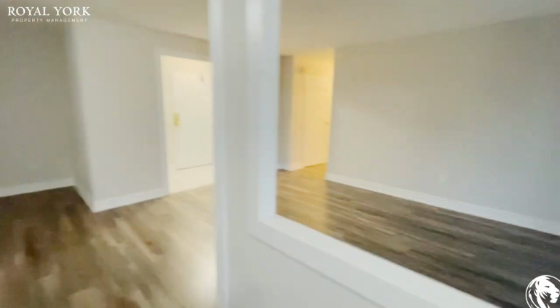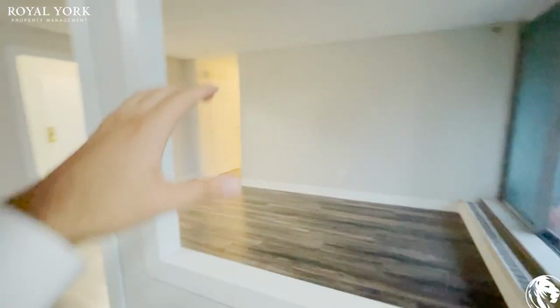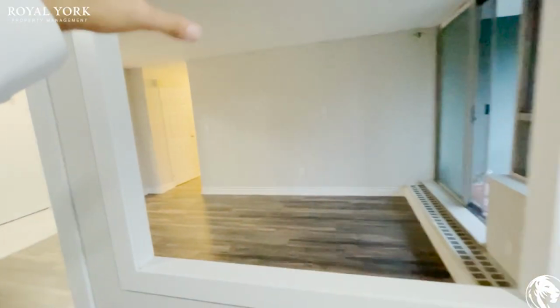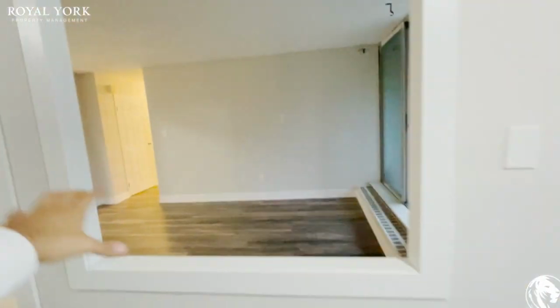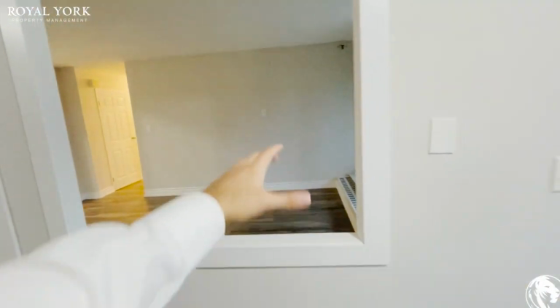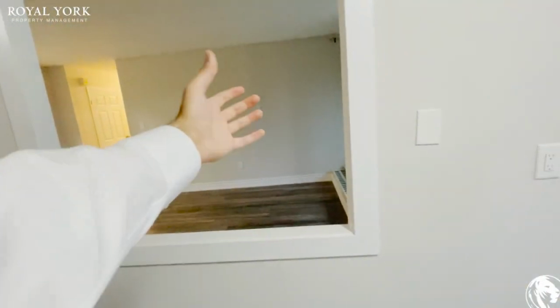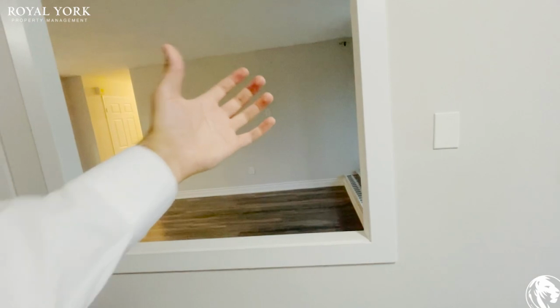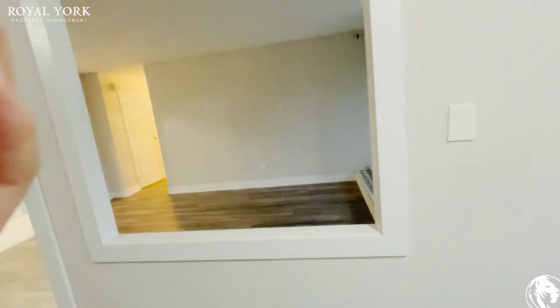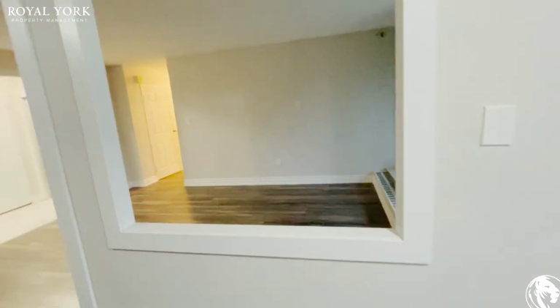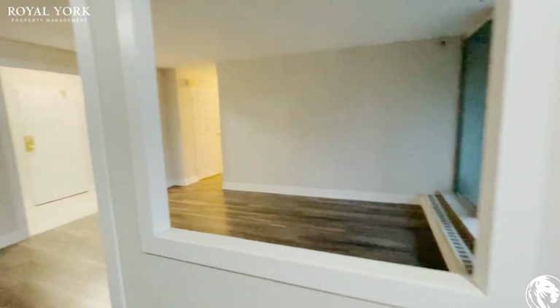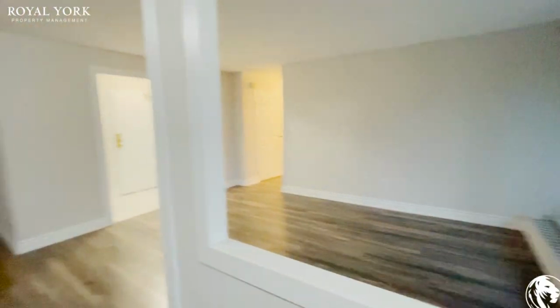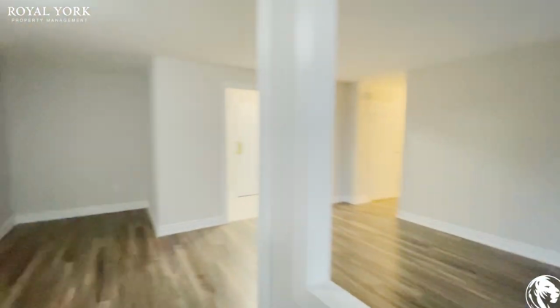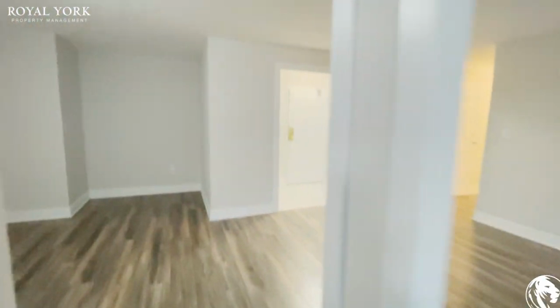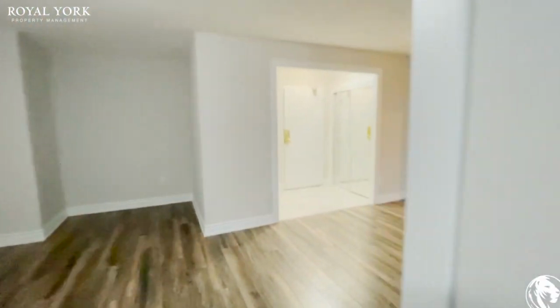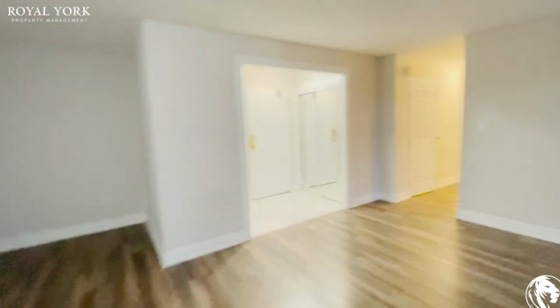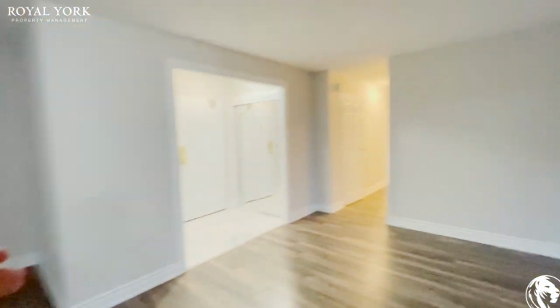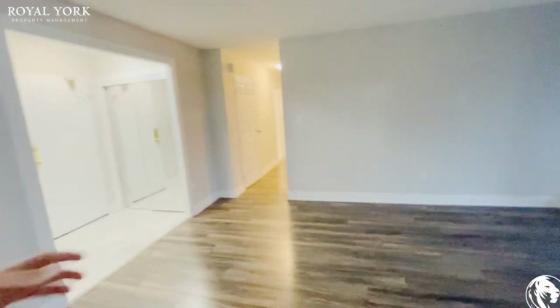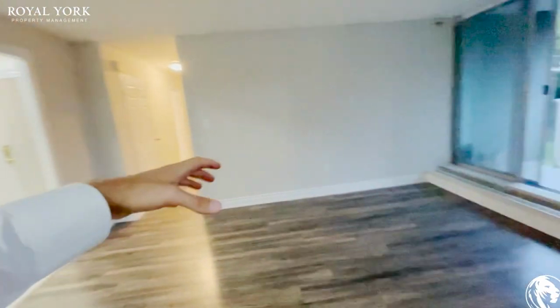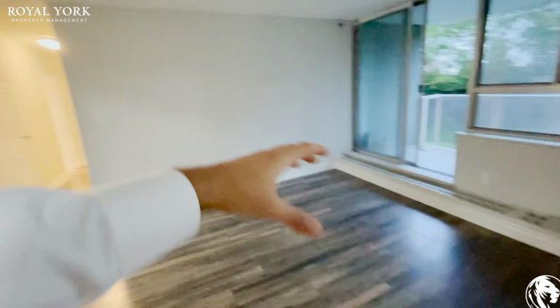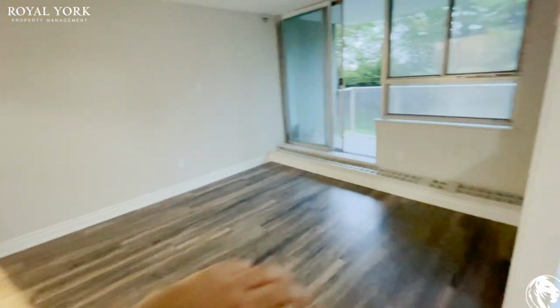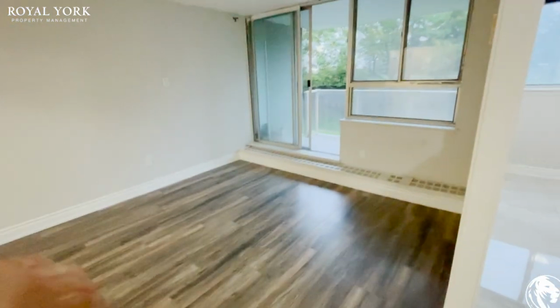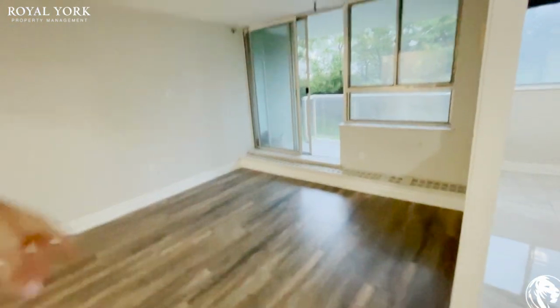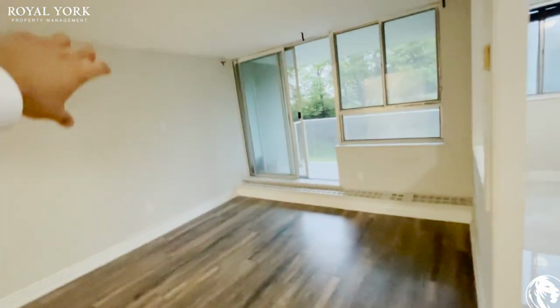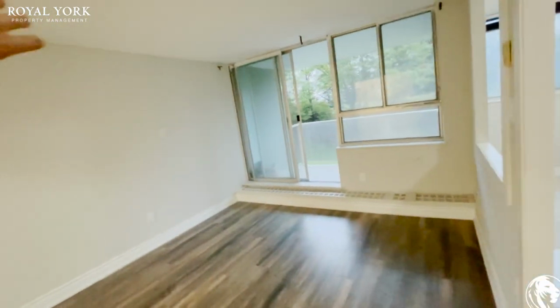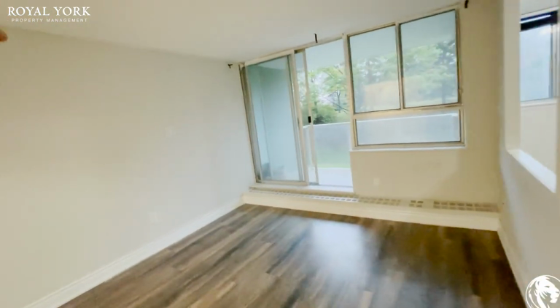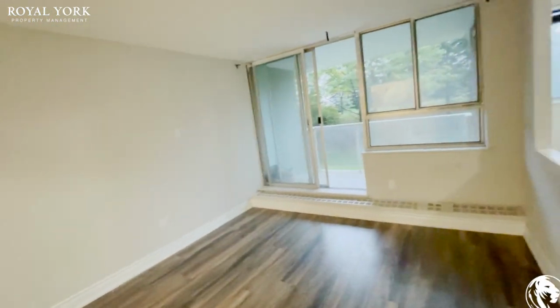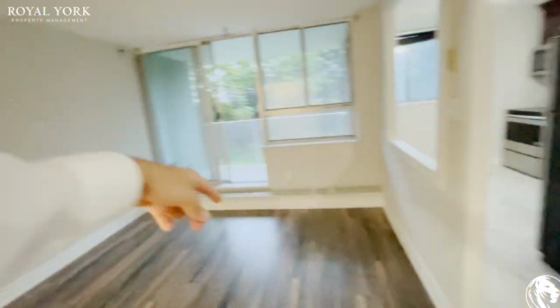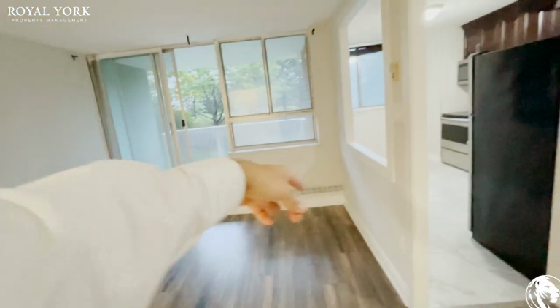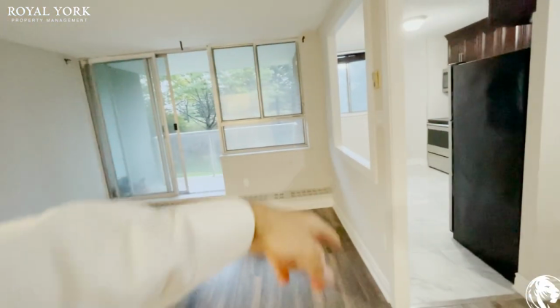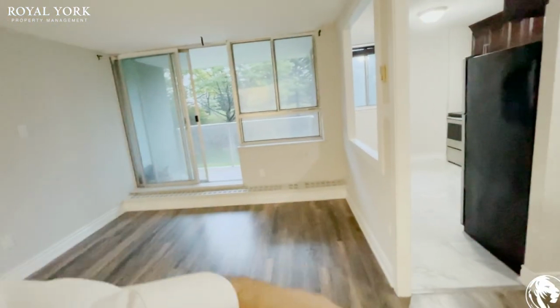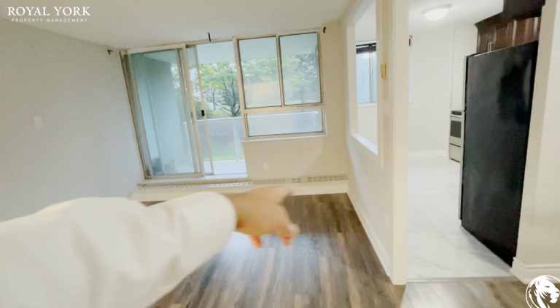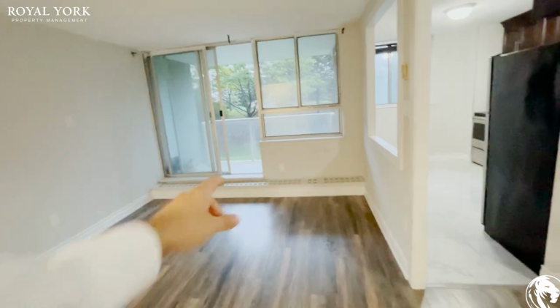This frame over here gives you that nice open concept feeling. This would be your entertaining and living space — maybe put a TV on the wall over here, put a nice L-shaped sectional over here.